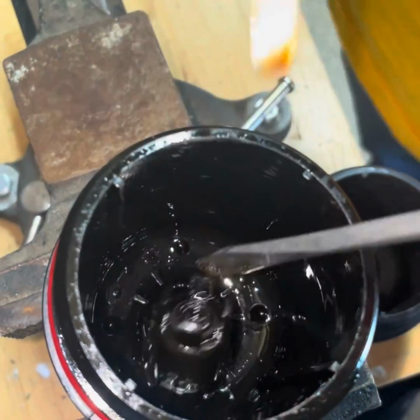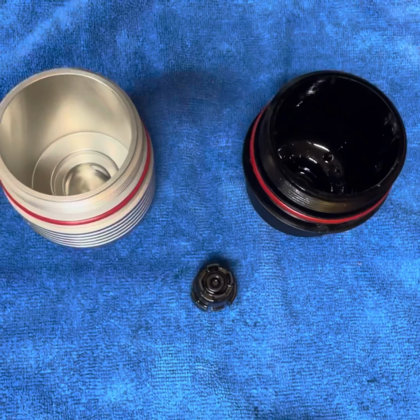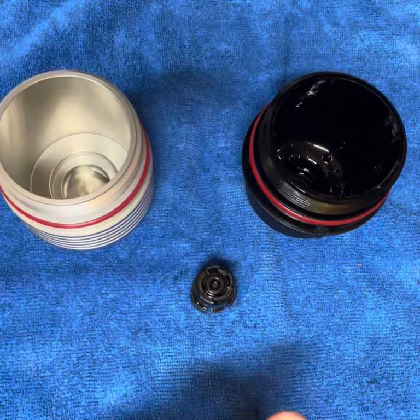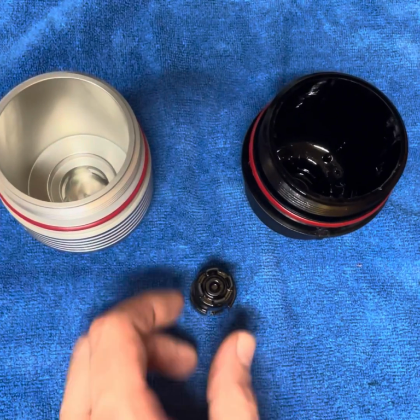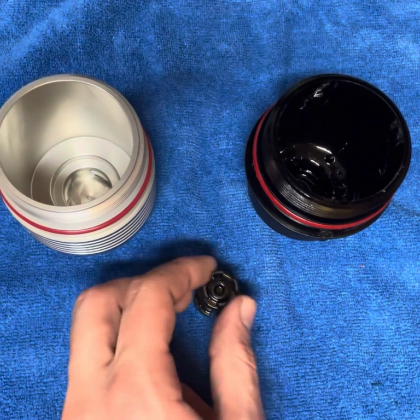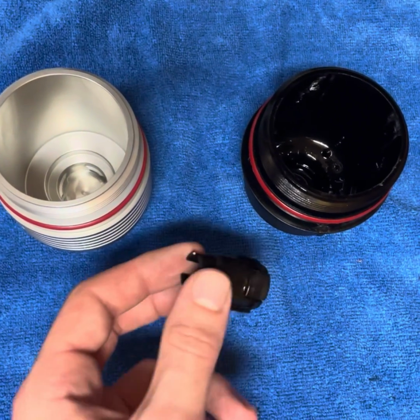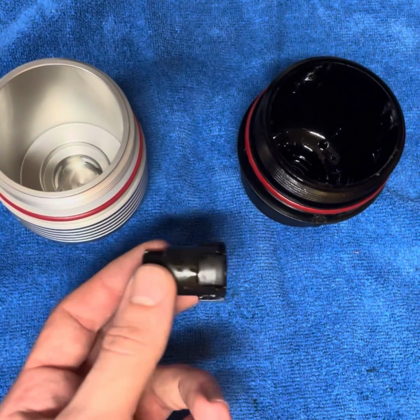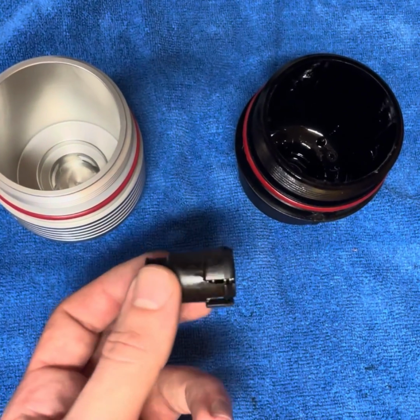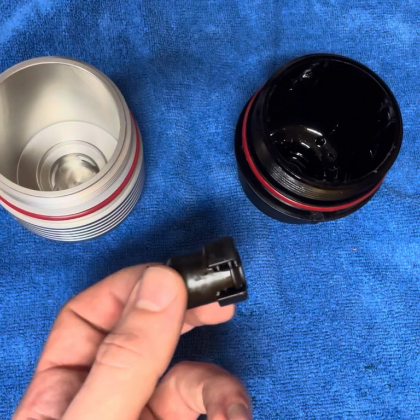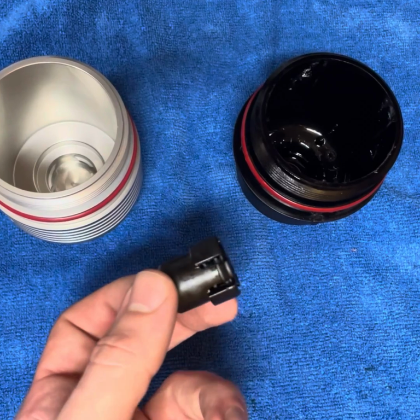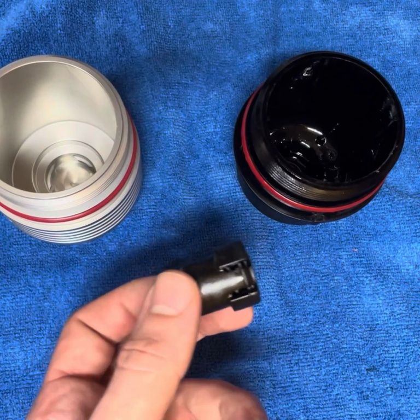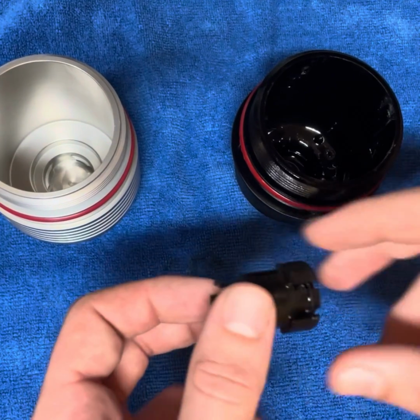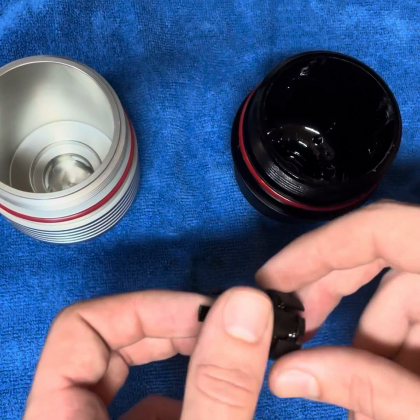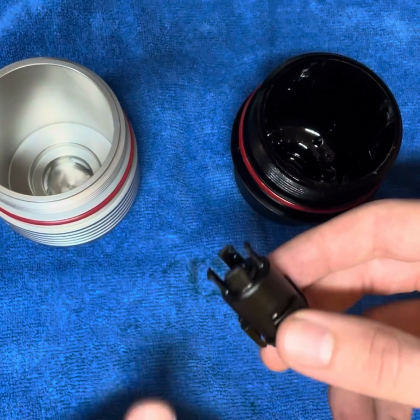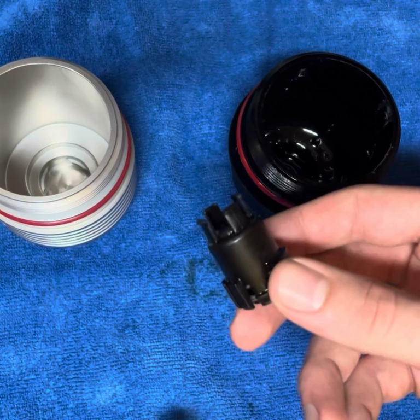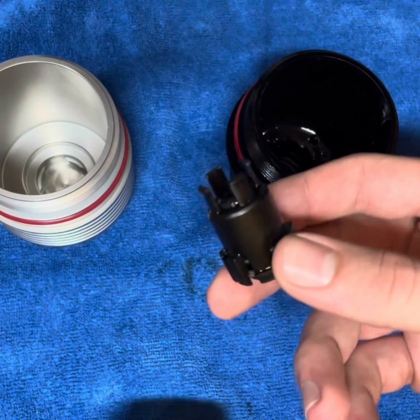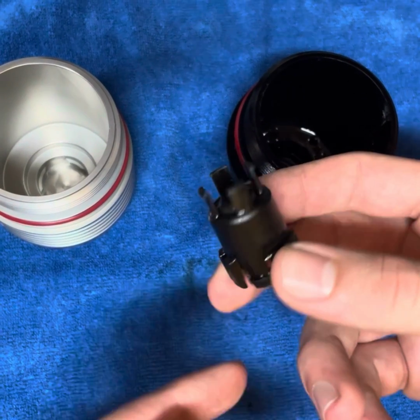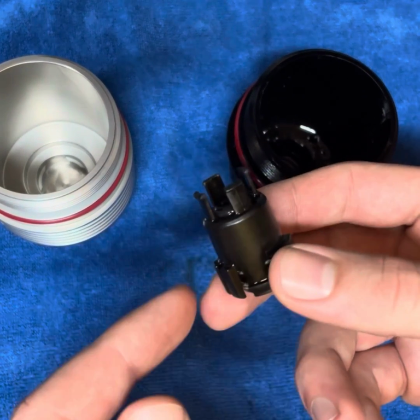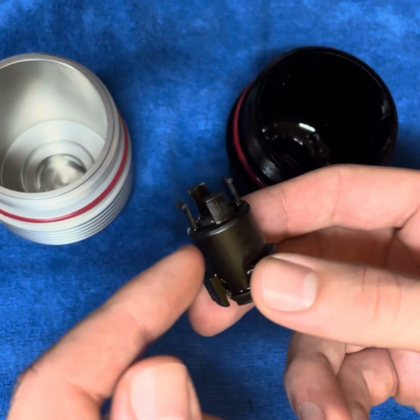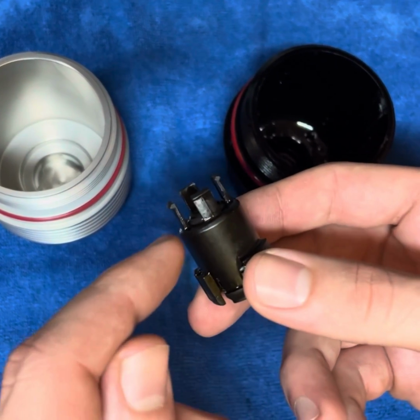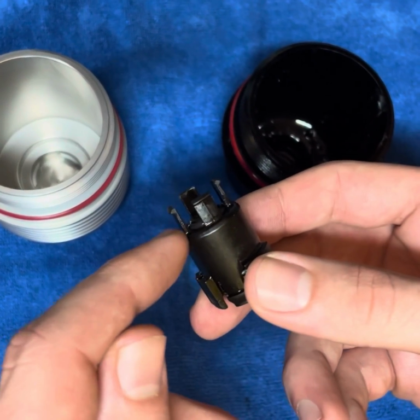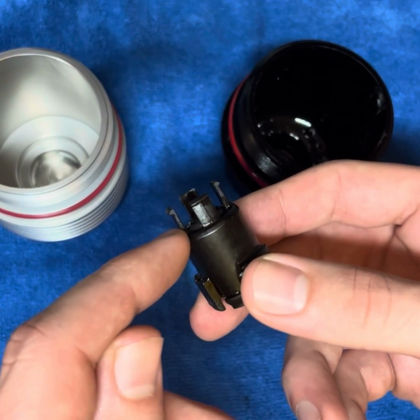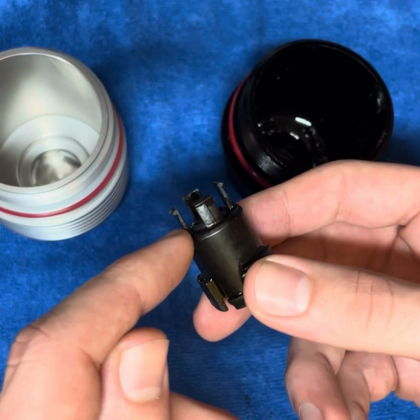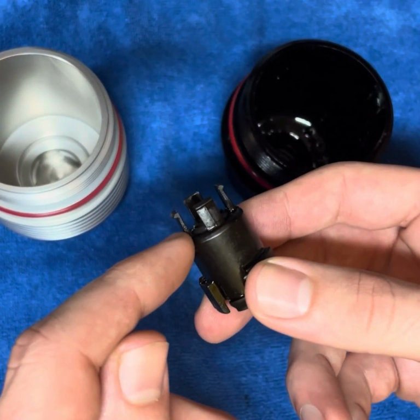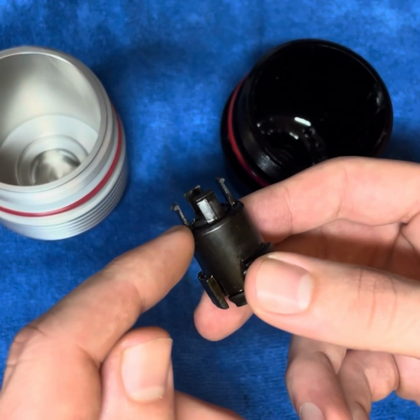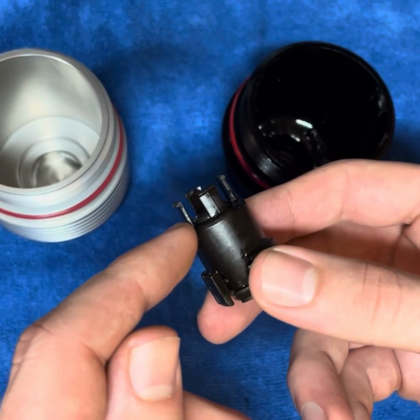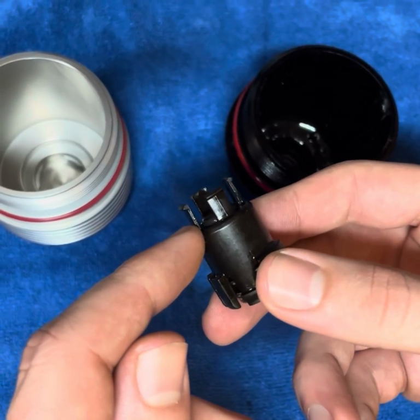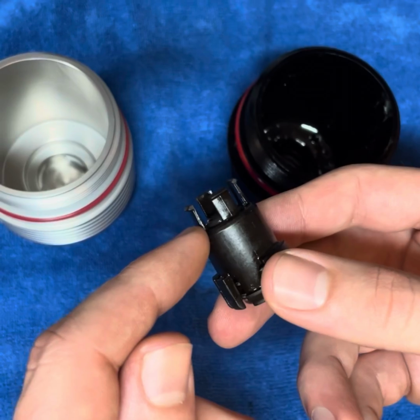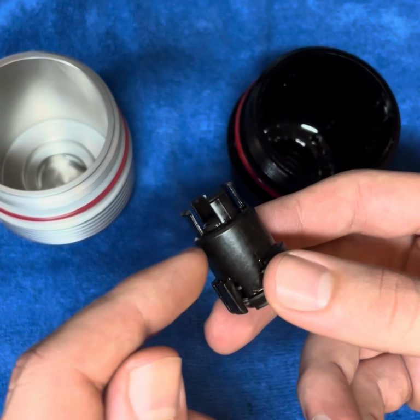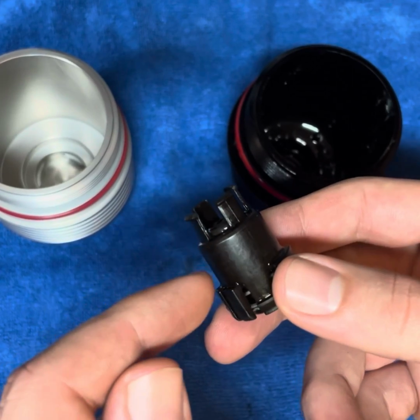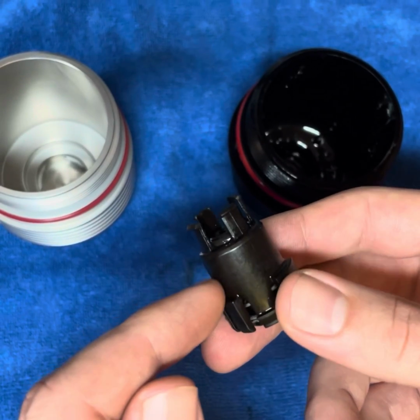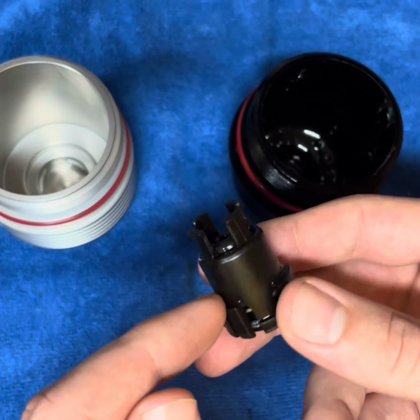So now we got the sub cage popped out of the old oil filter housing. Just be mindful of these upper tabs right here, as they're very brittle and they will snap if you put pressure on them.